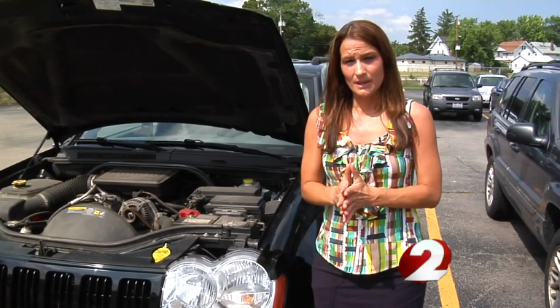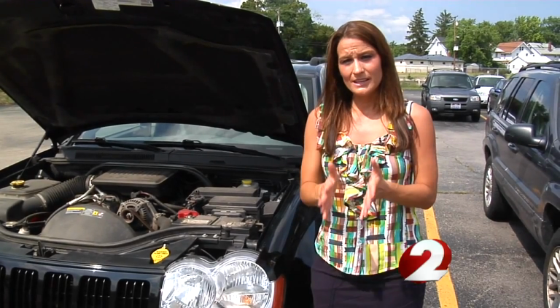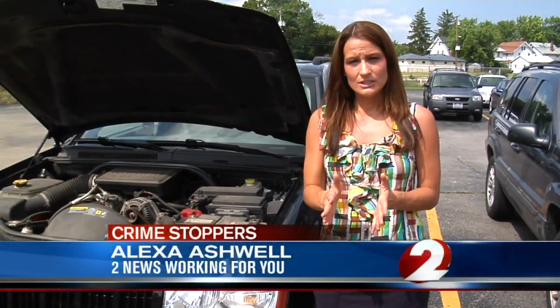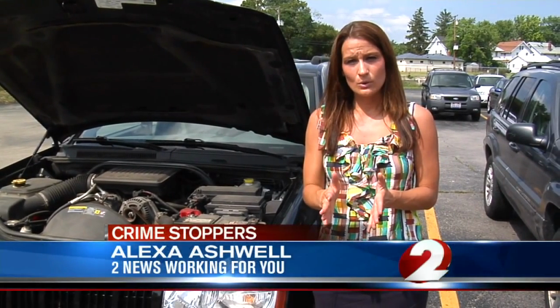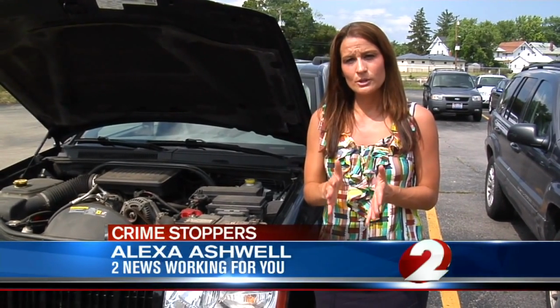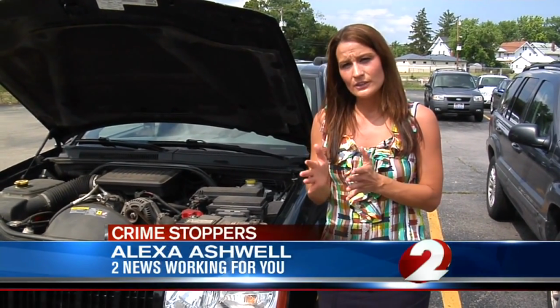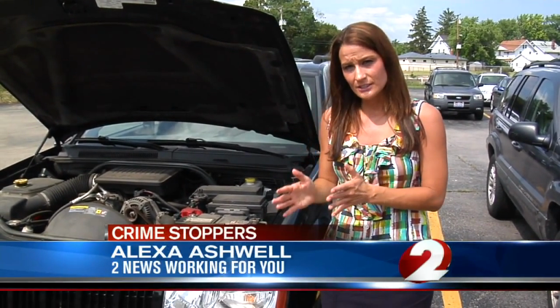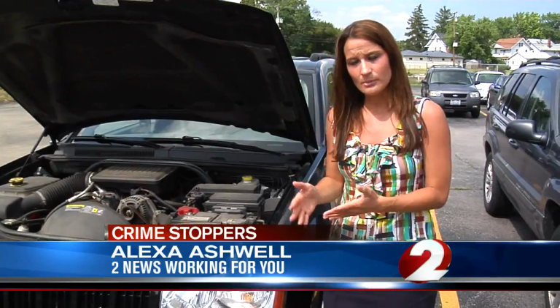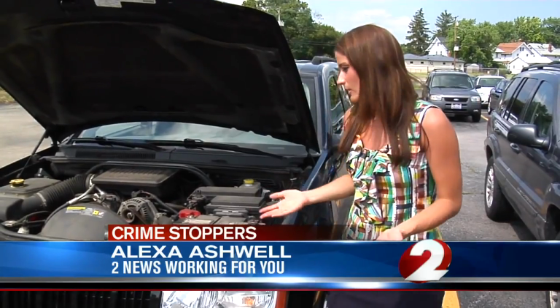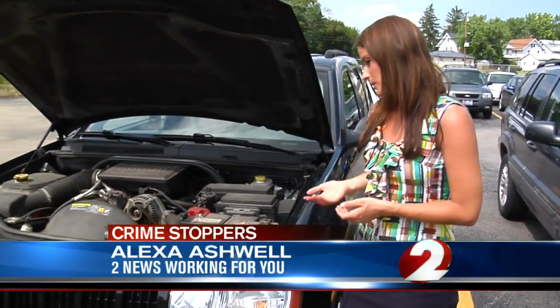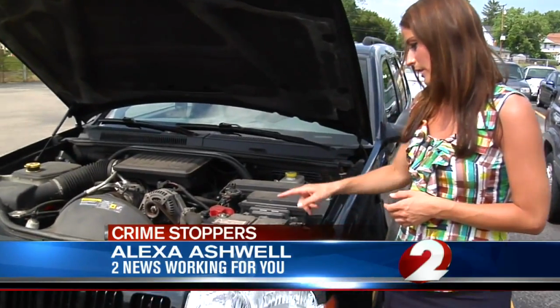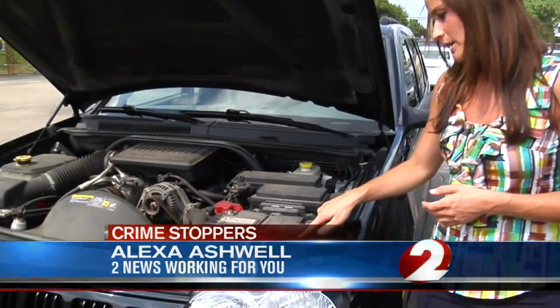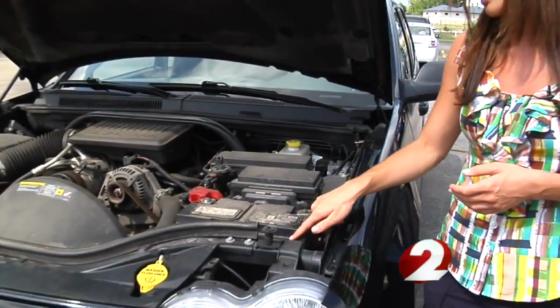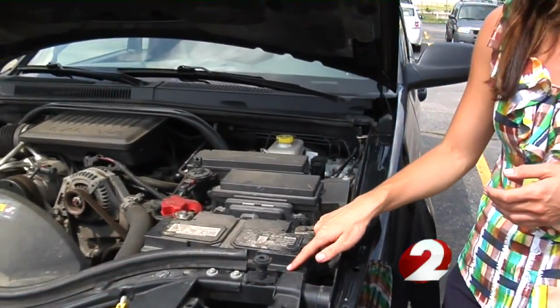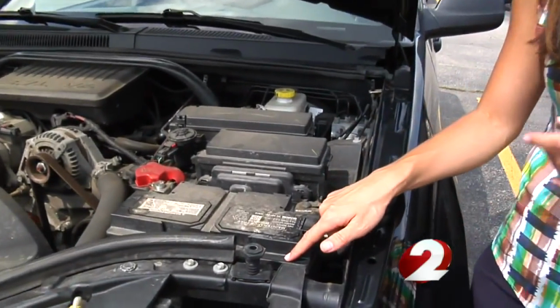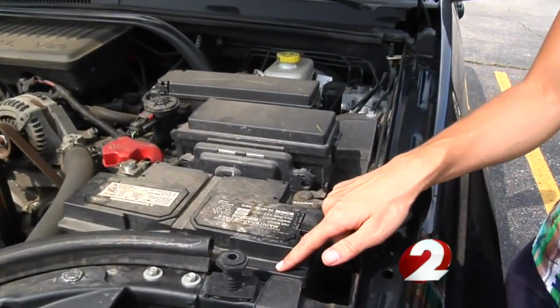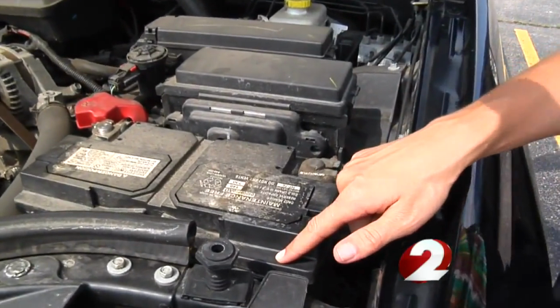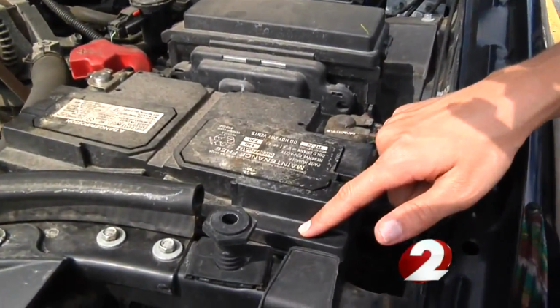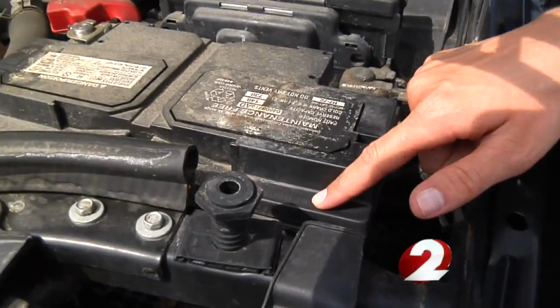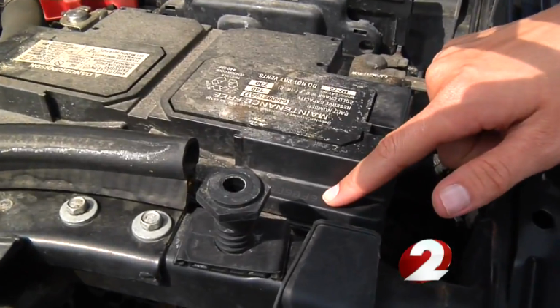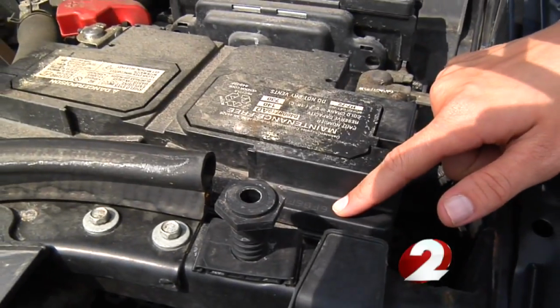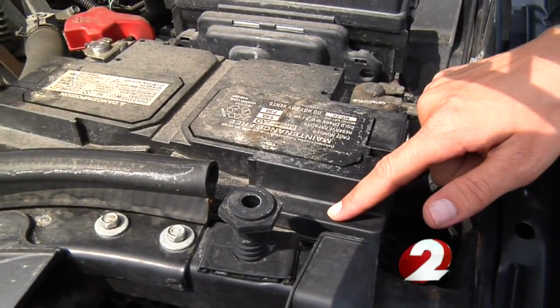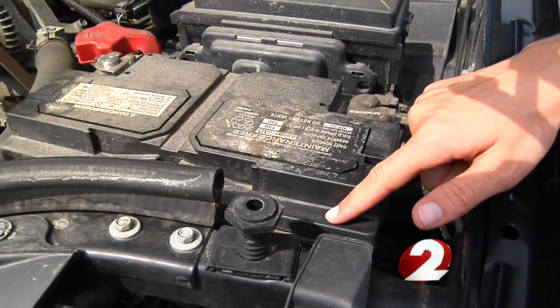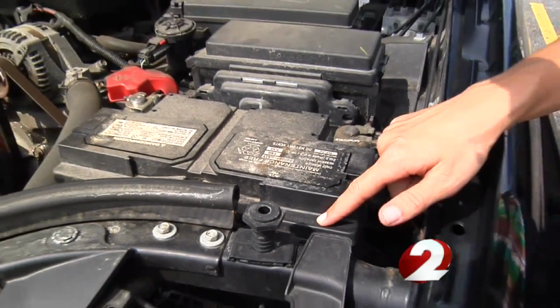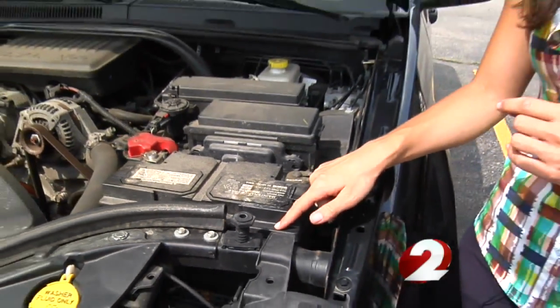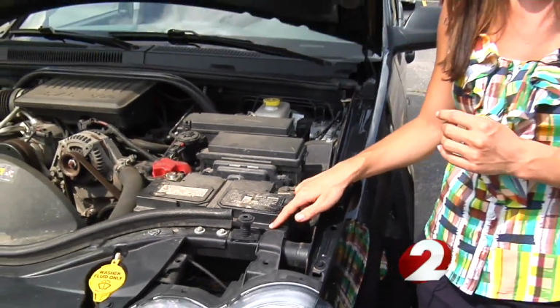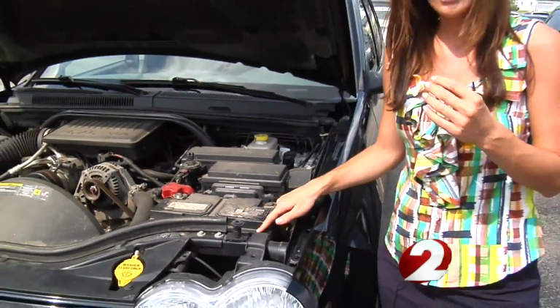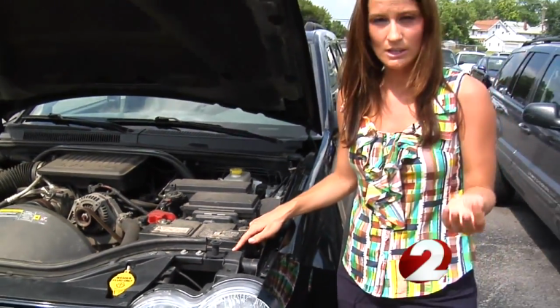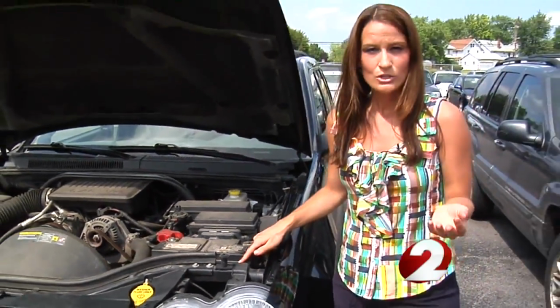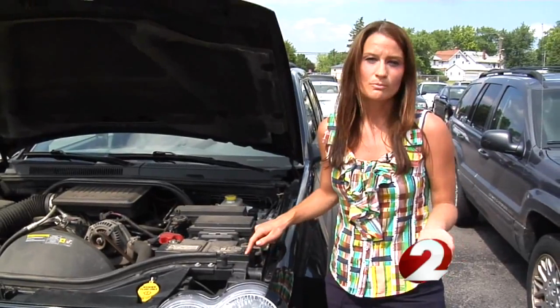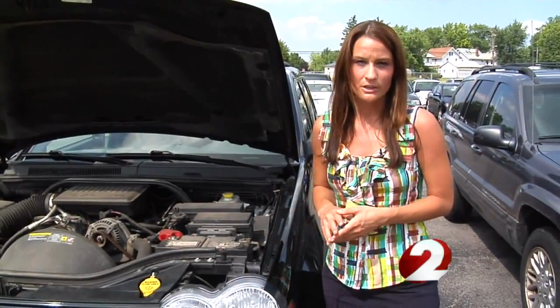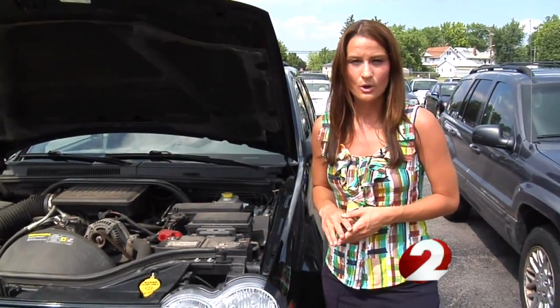The biggest thing is to record your battery's serial number. Every car has one. It can be found right here on your battery. You need to register this number with your manufacturer and vendor. This will help police track down a thief should your battery be stolen.